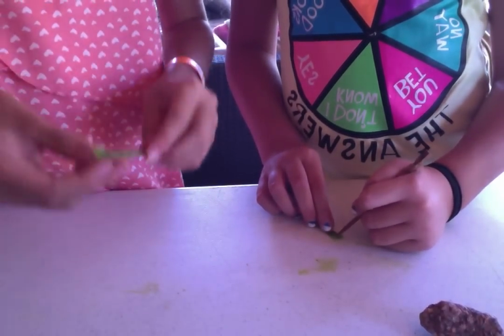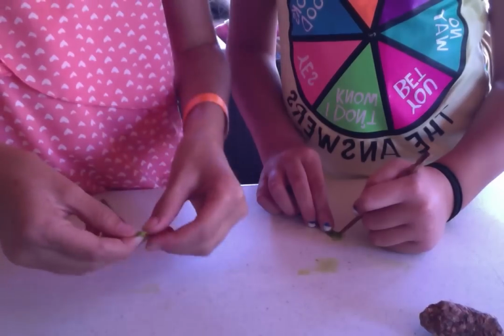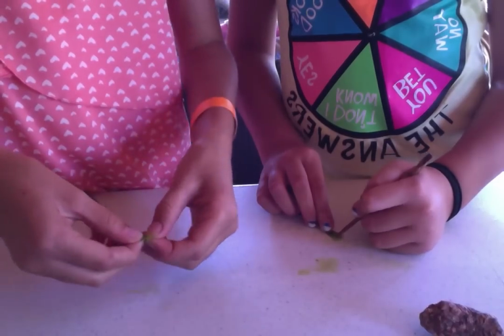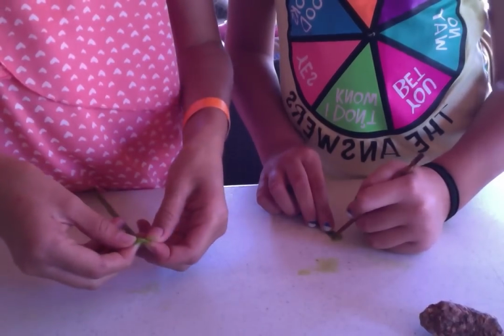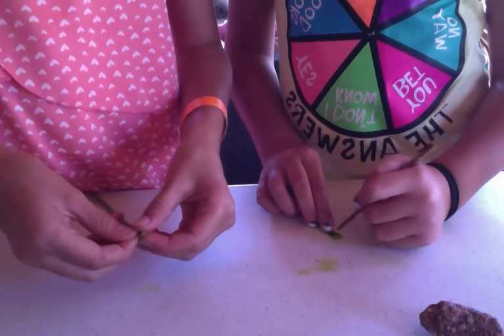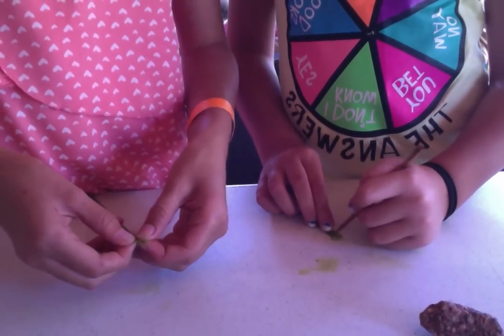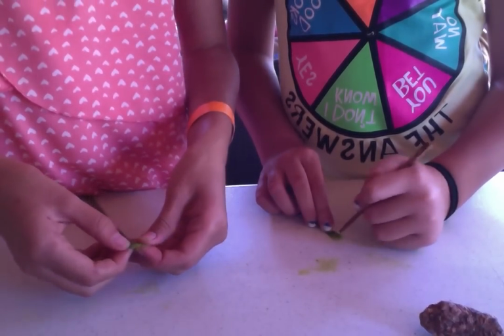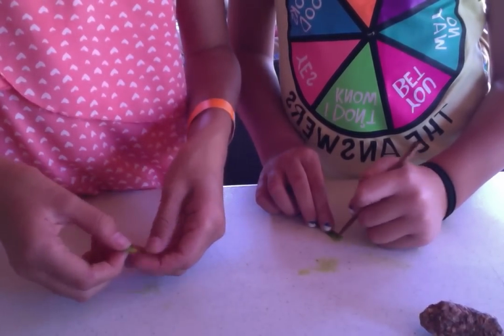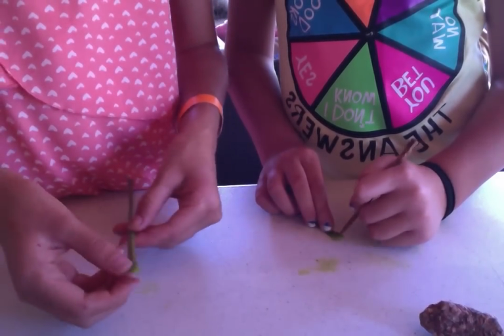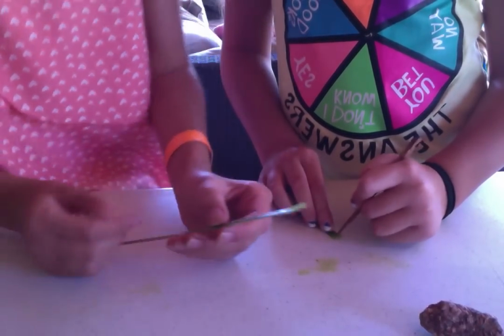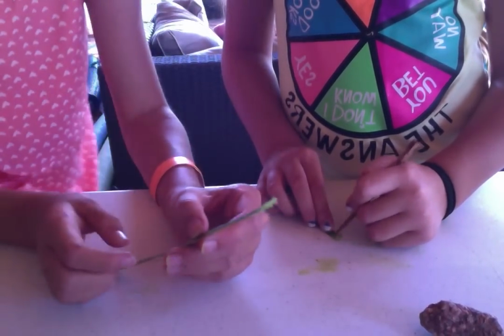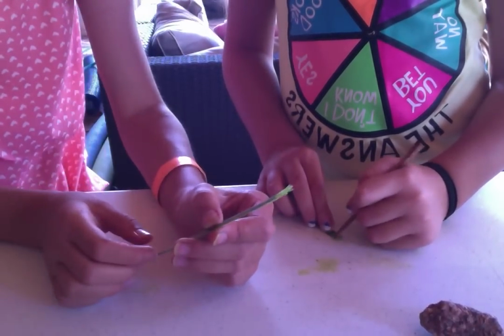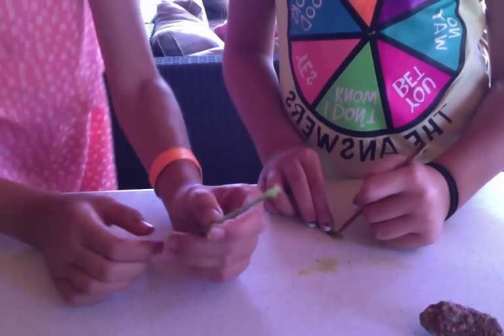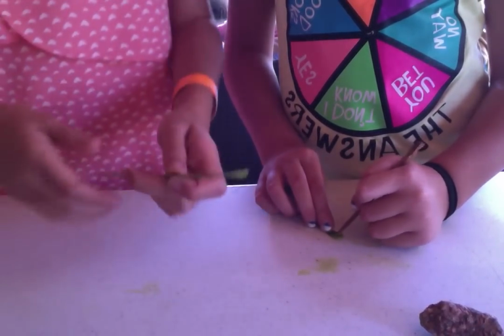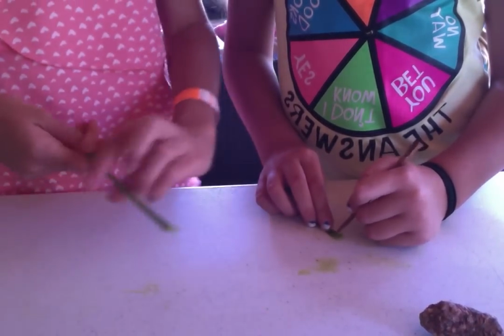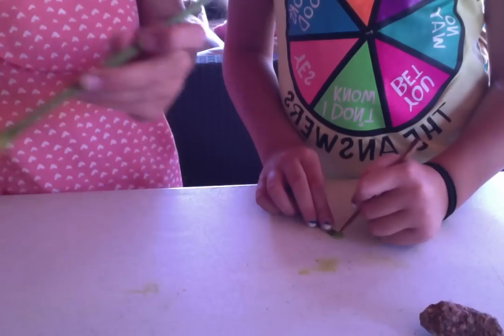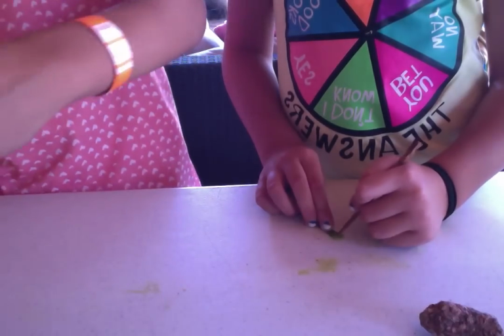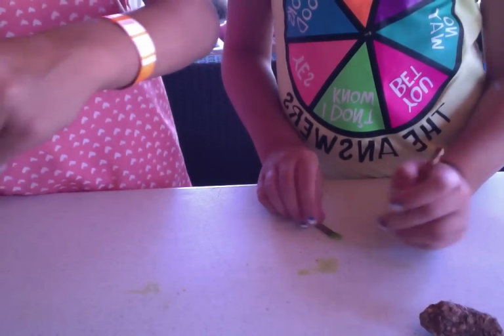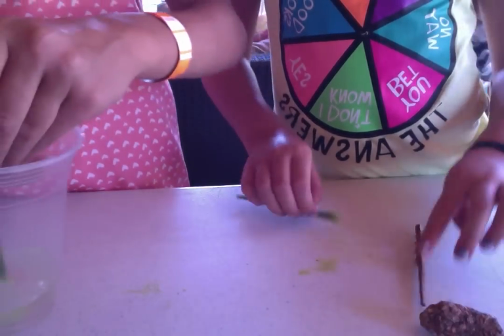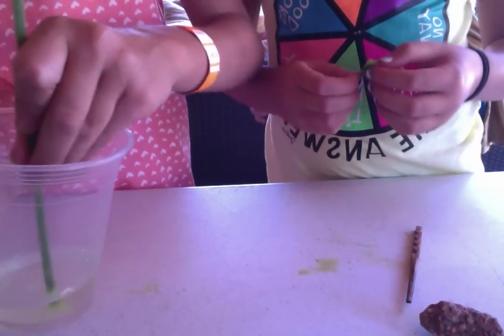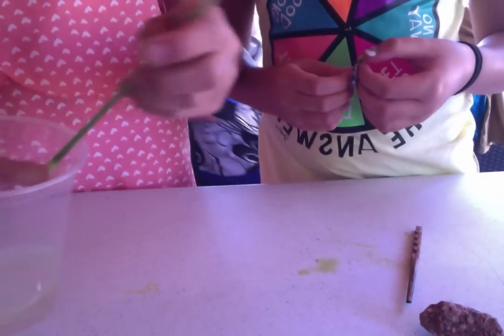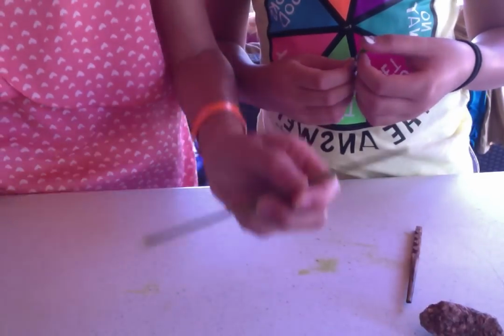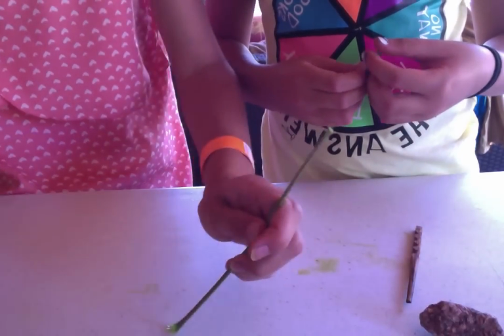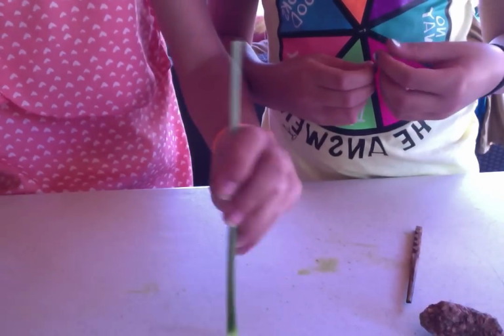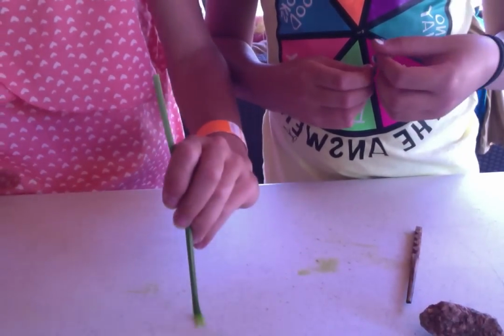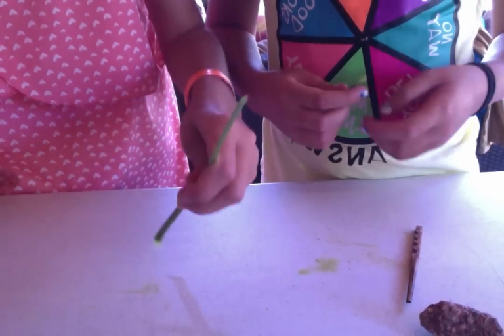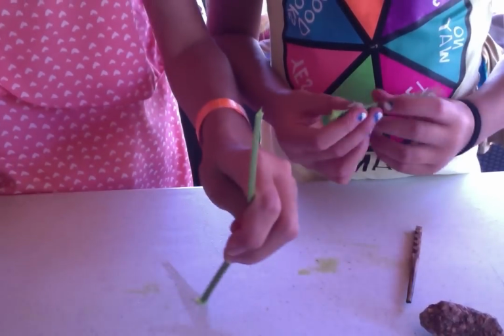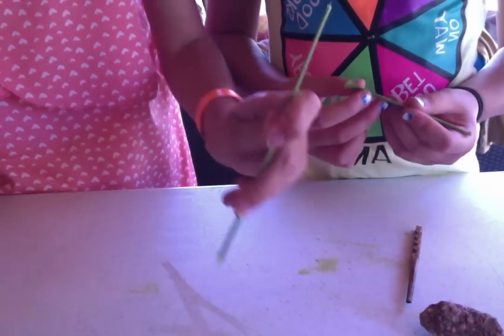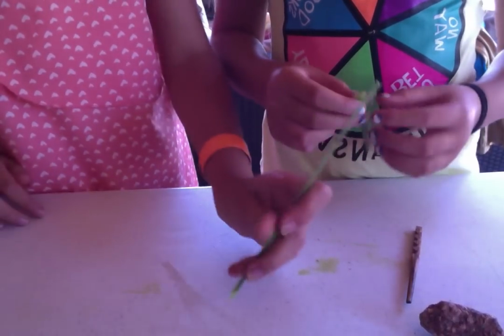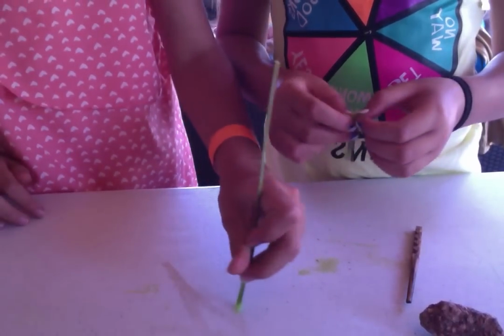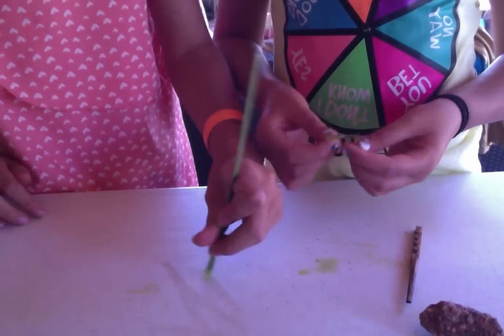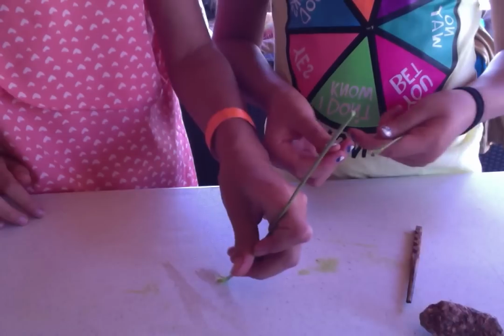See, the paintbrushes are pretty good. I'm going to dab mine in a little bit of water — and you see, it's working perfectly. You can also use paint.